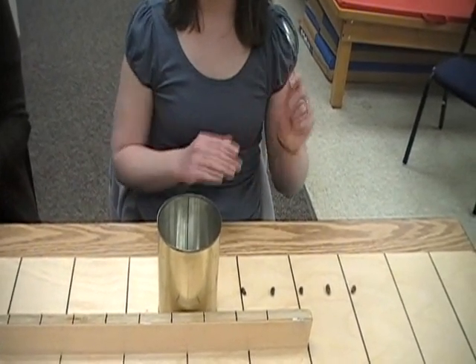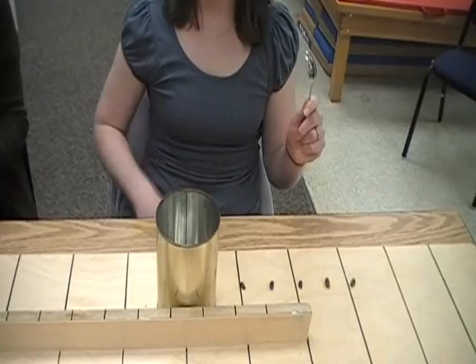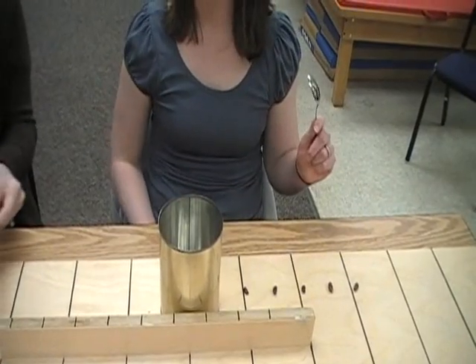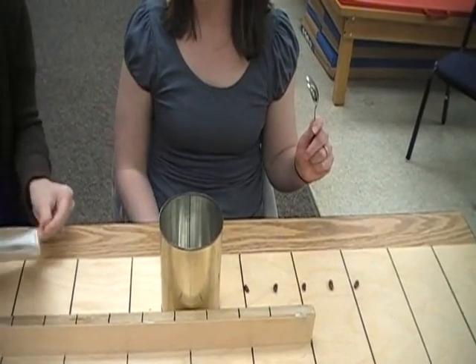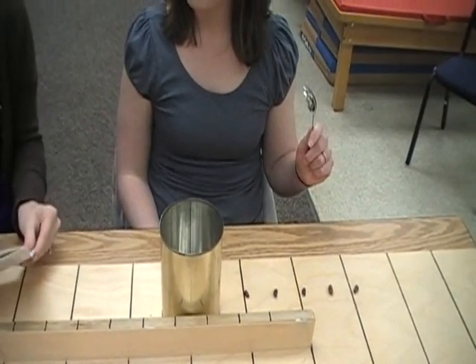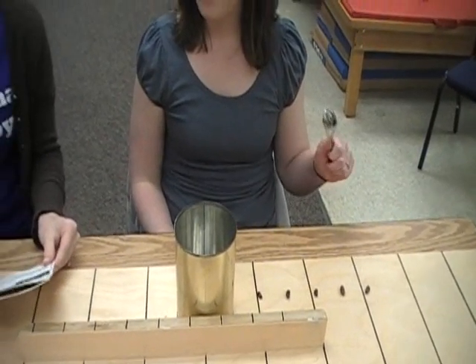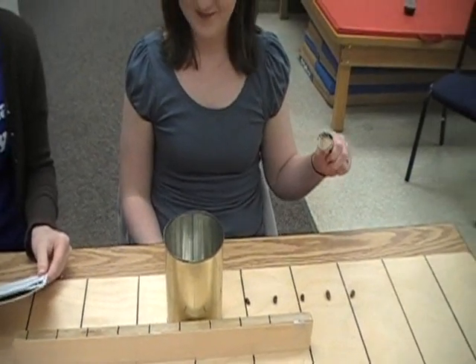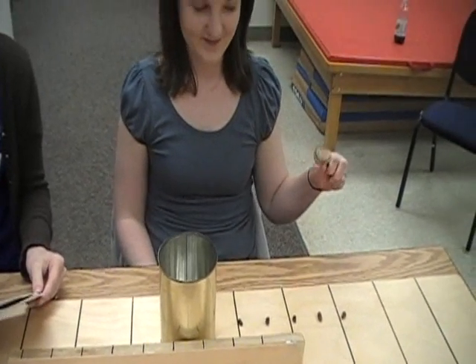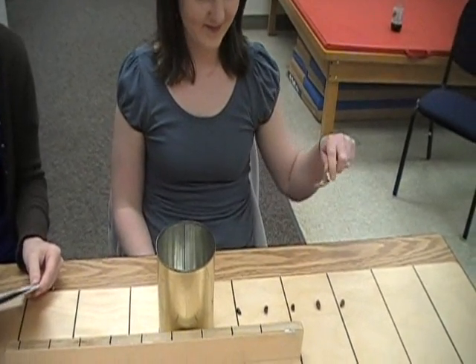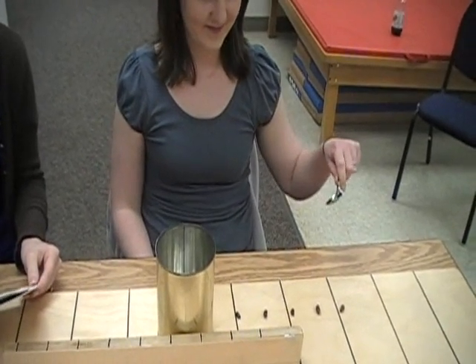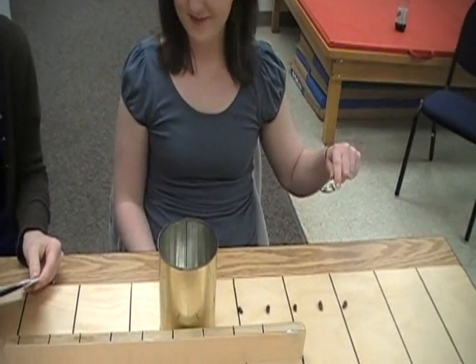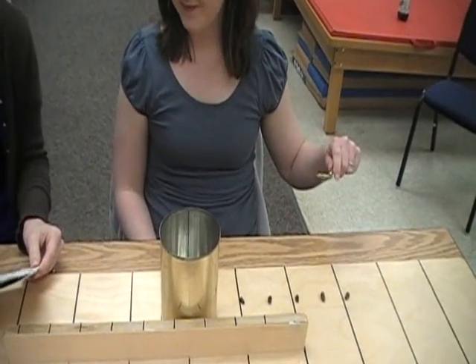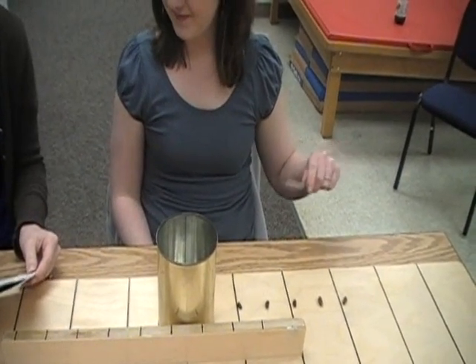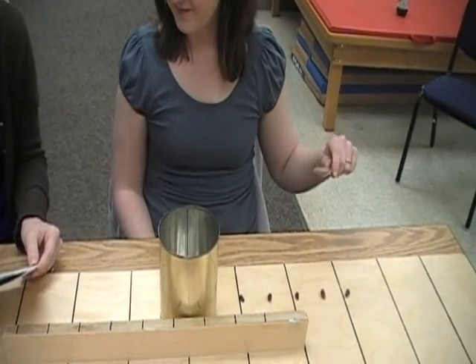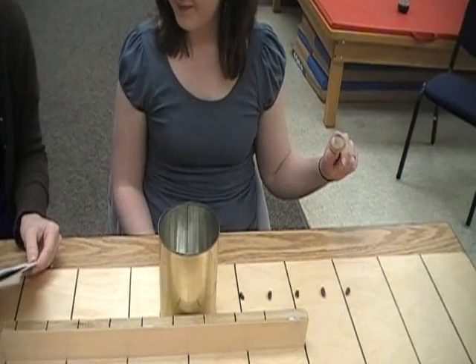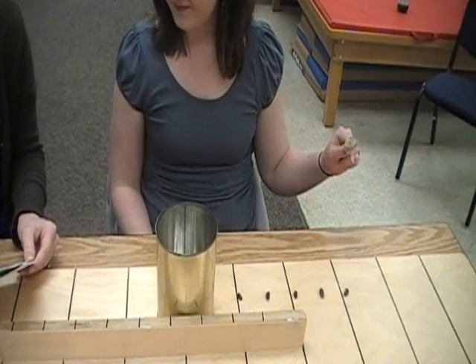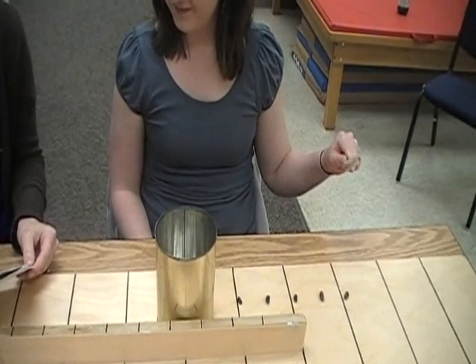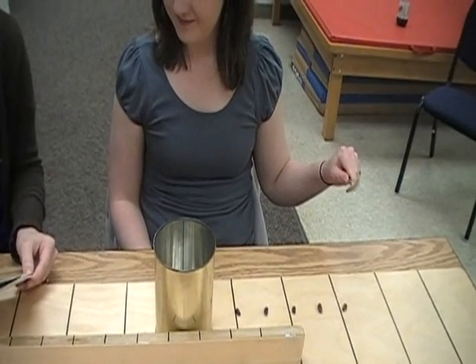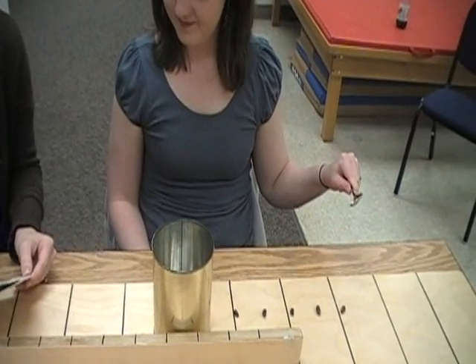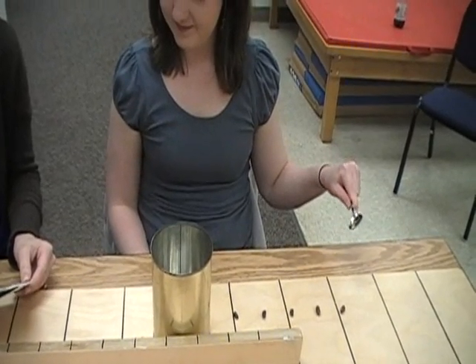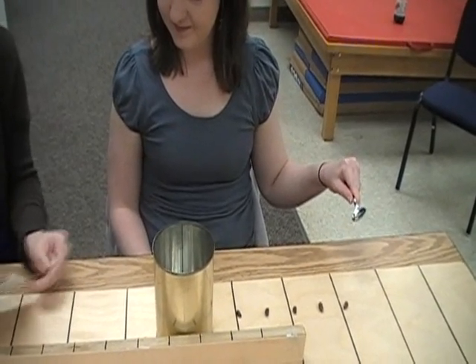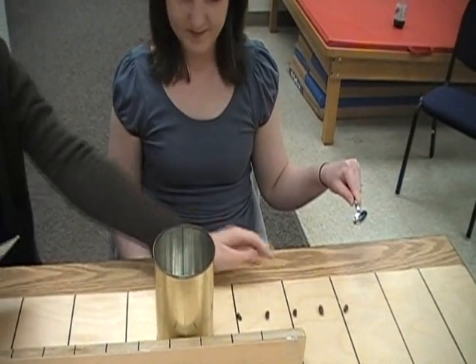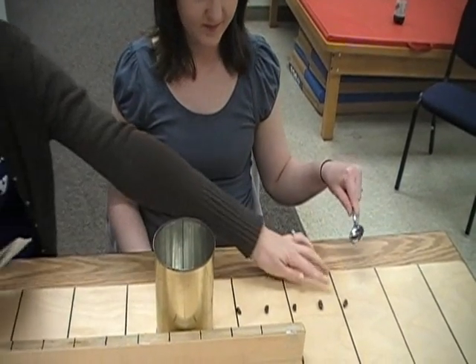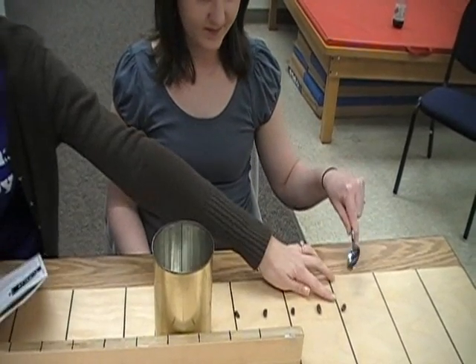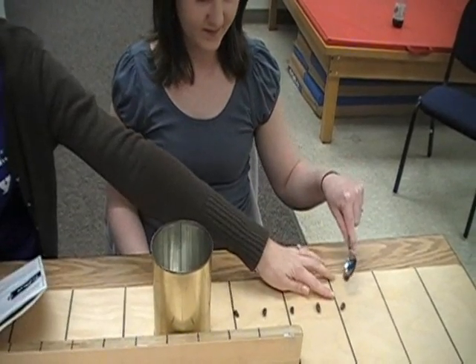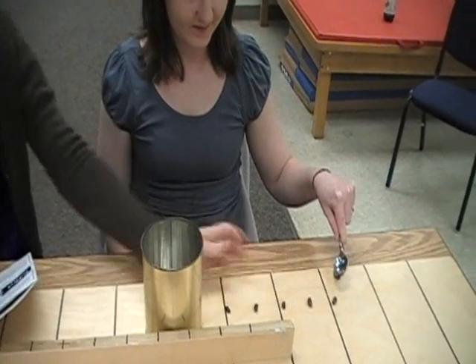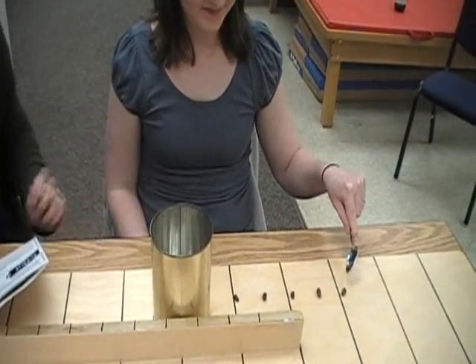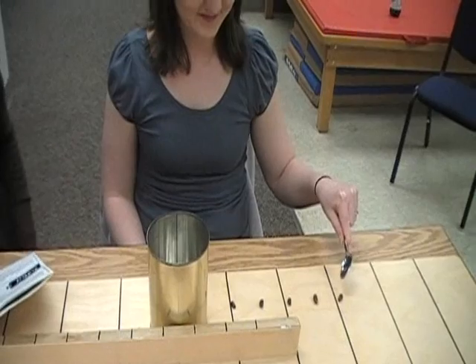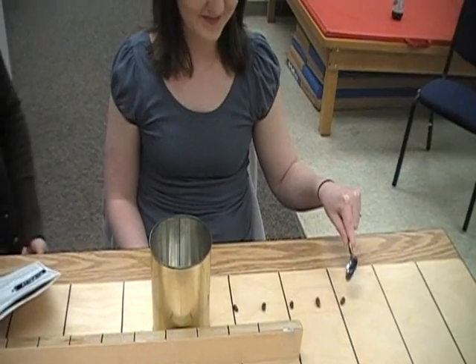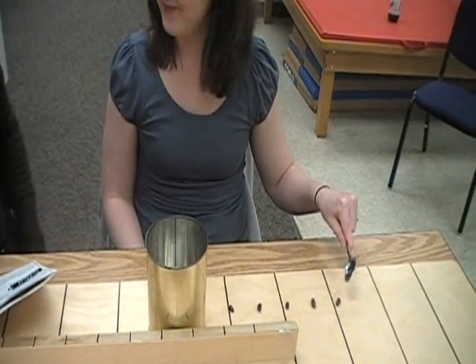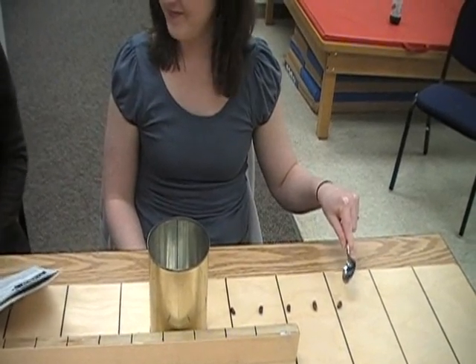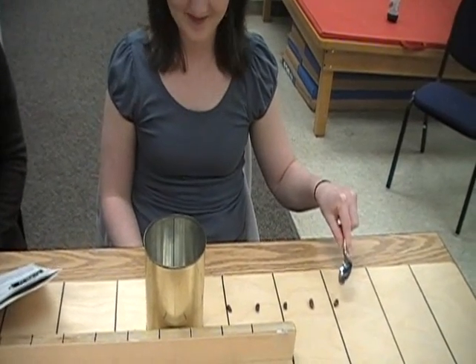When I say go, use your left hand to pick up these beans one at a time with the teaspoon and place them in the can as fast as you can, beginning with this bean. Do you understand? Ready? Go.